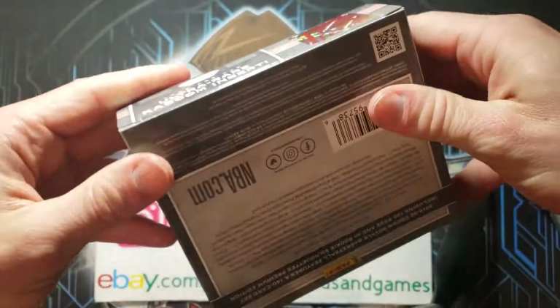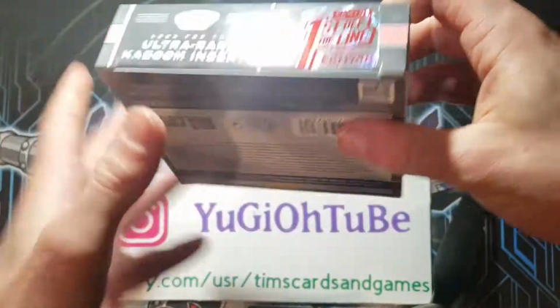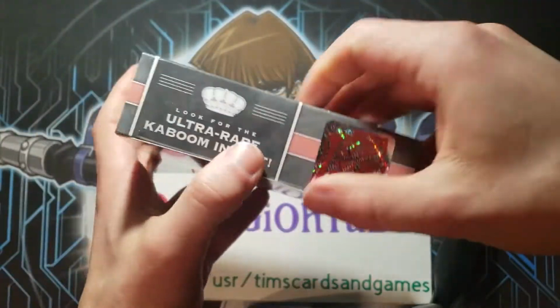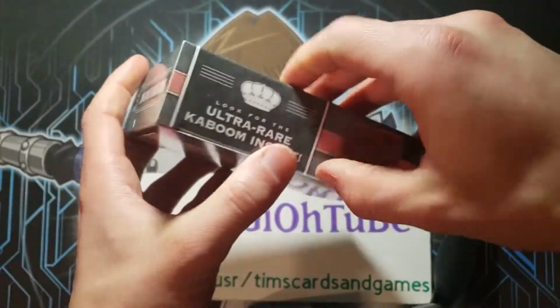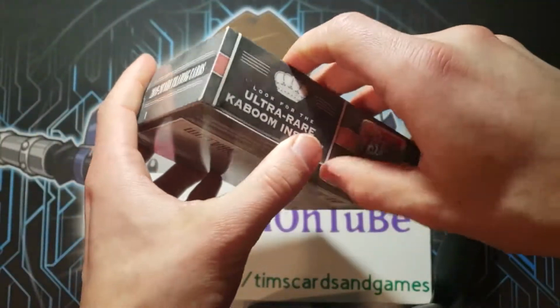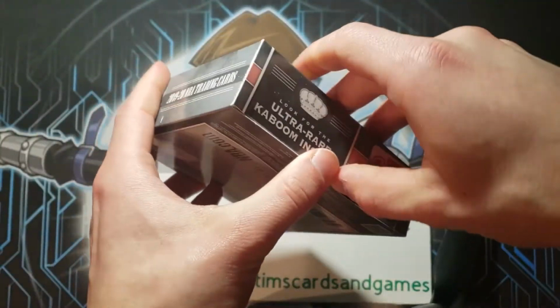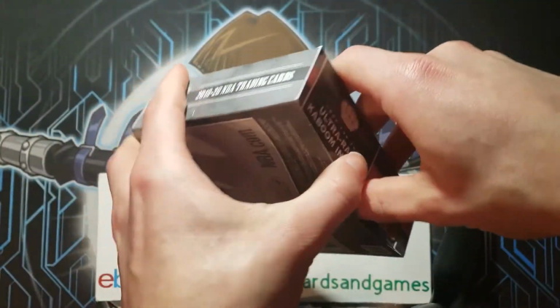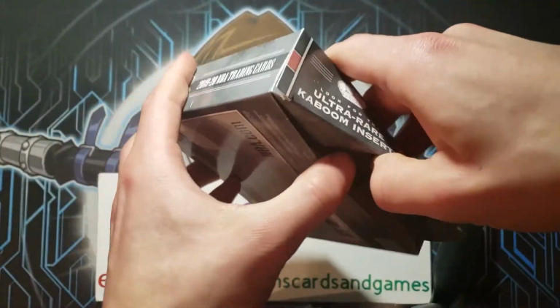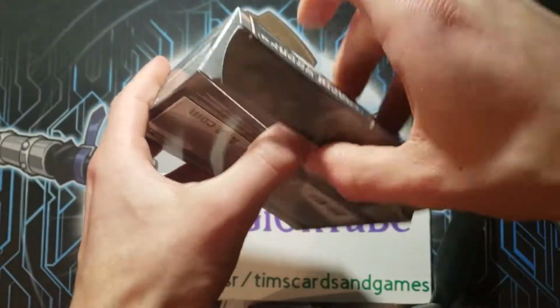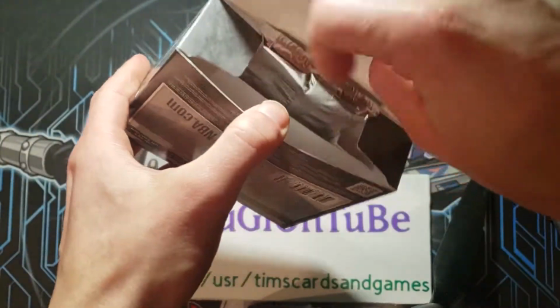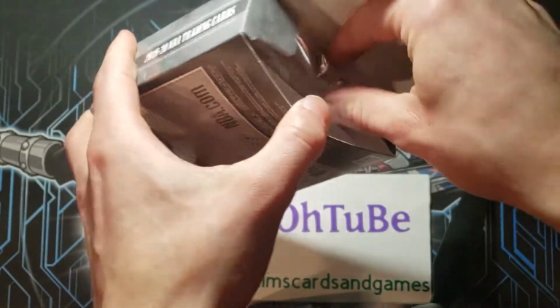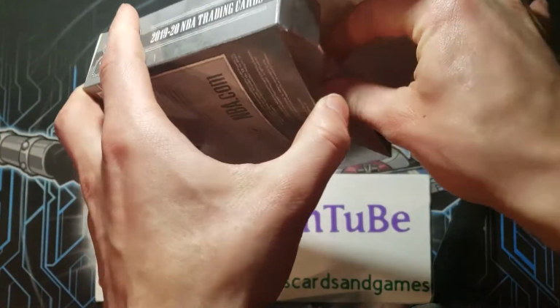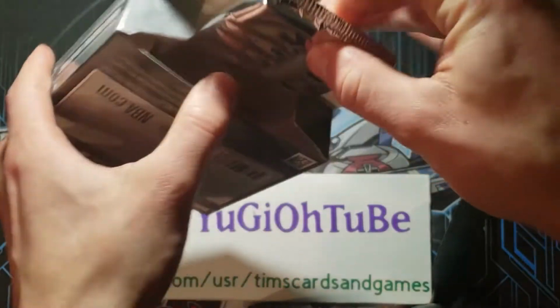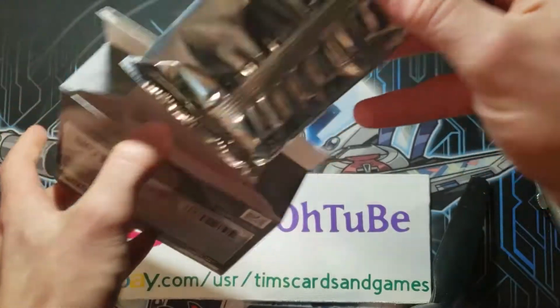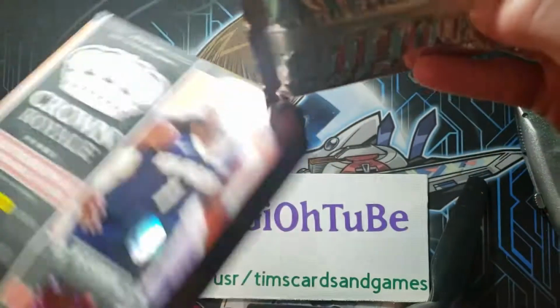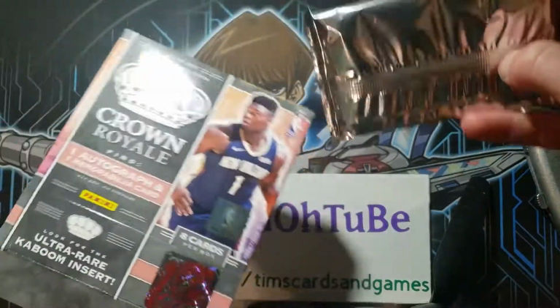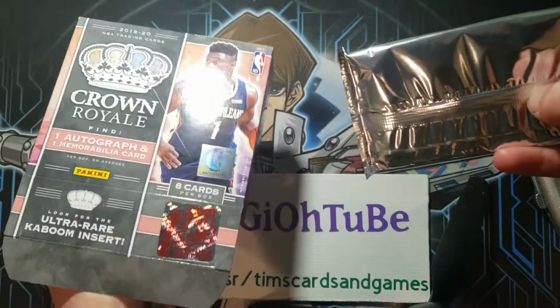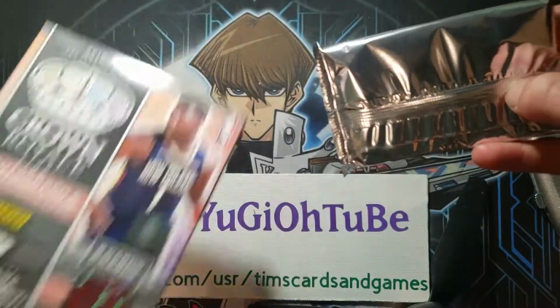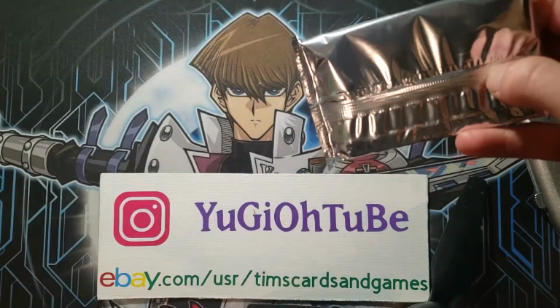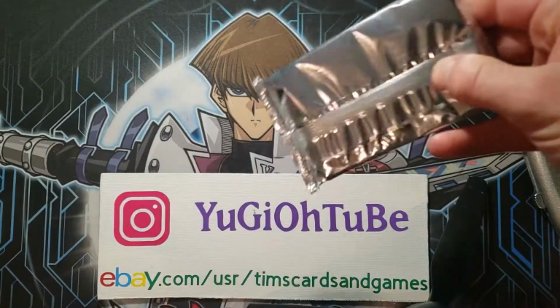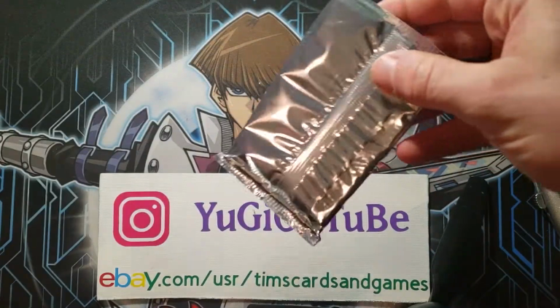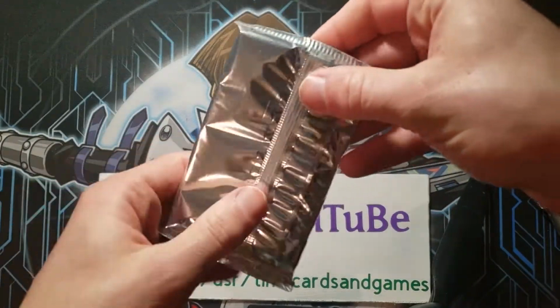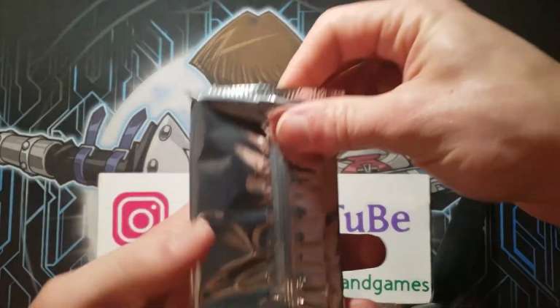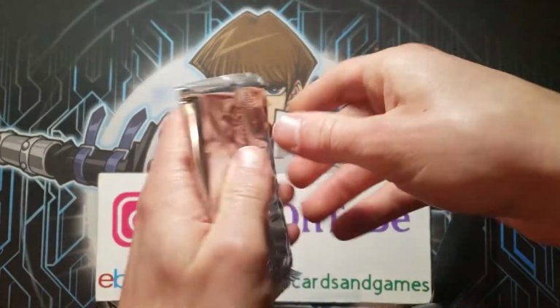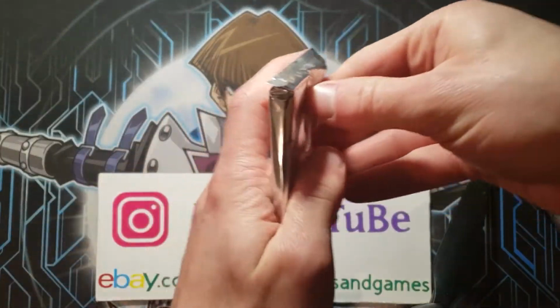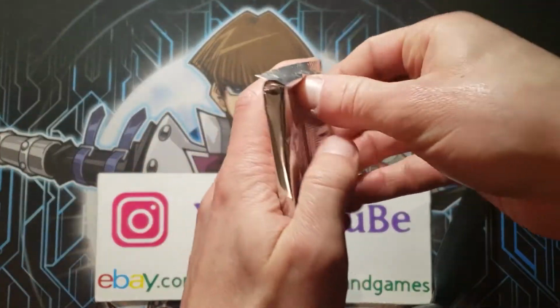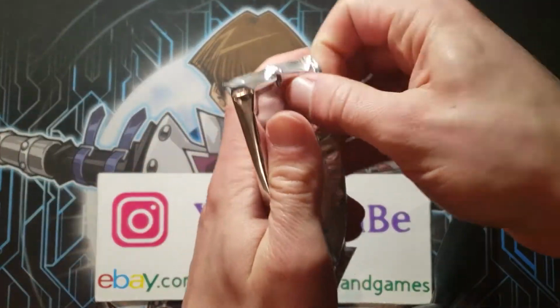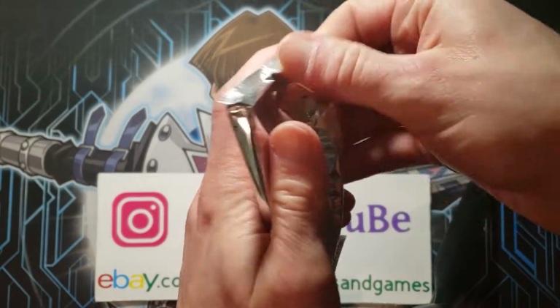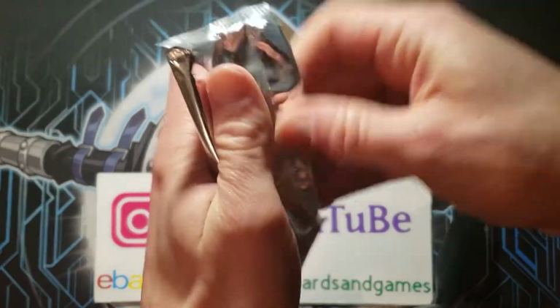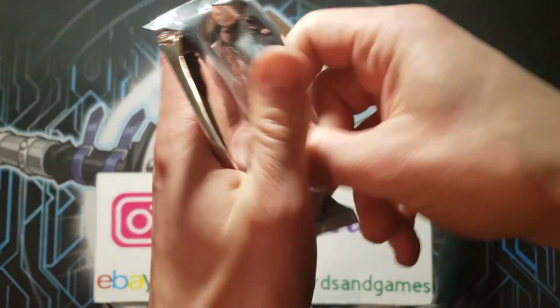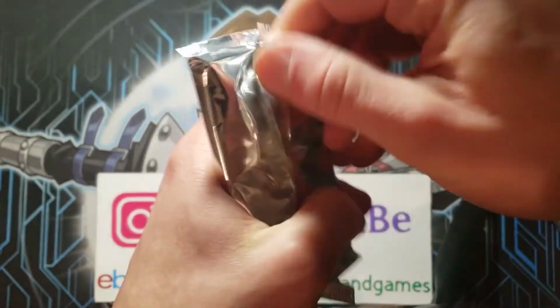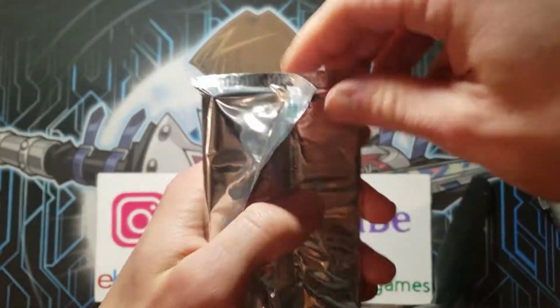An autograph of Zion Williamson is just out of control. Record-breaking prices, so let's see what we can do here.